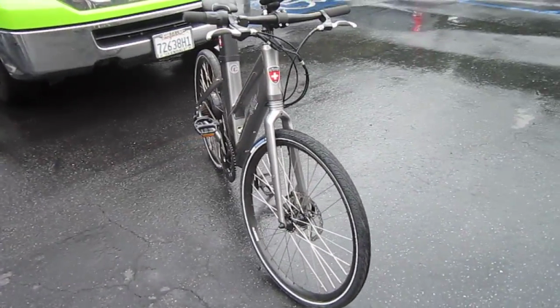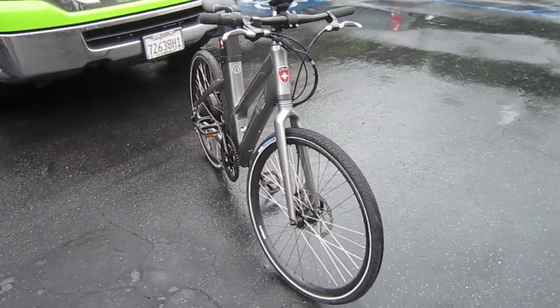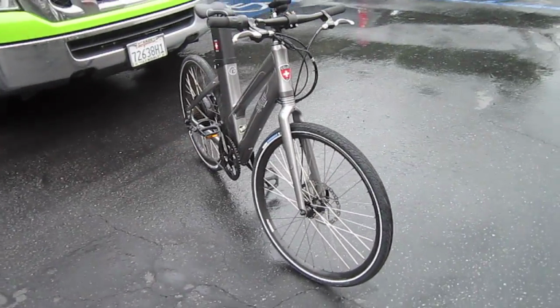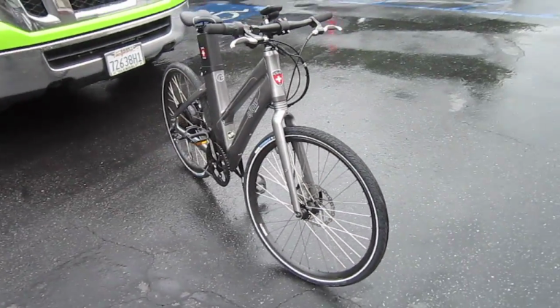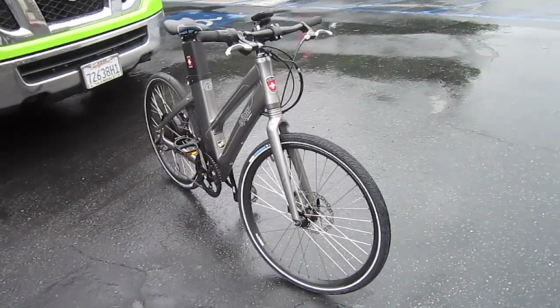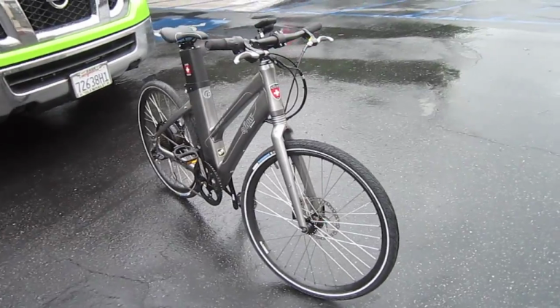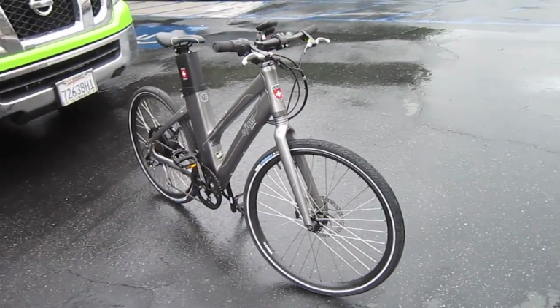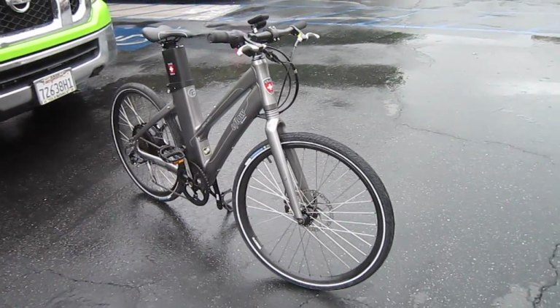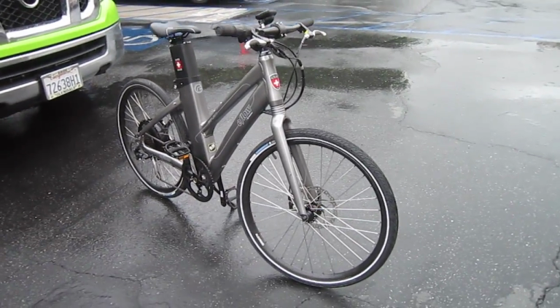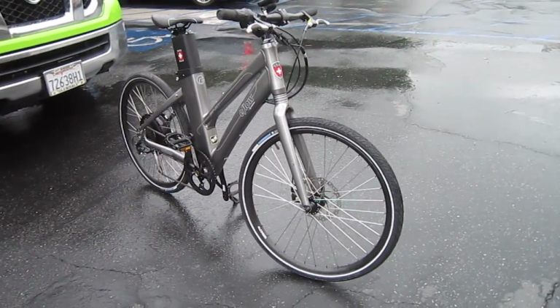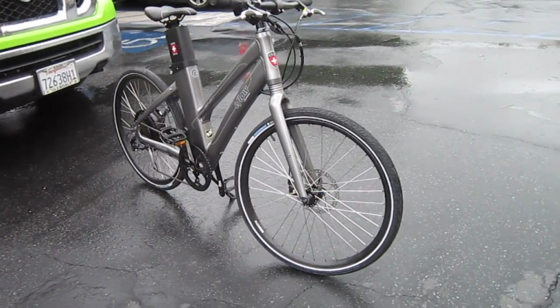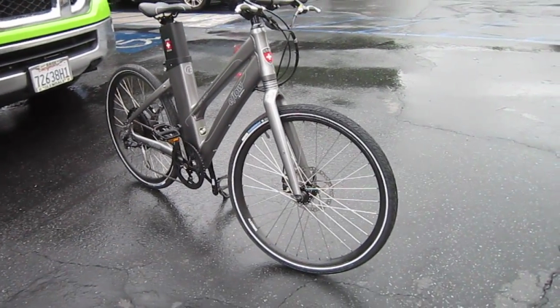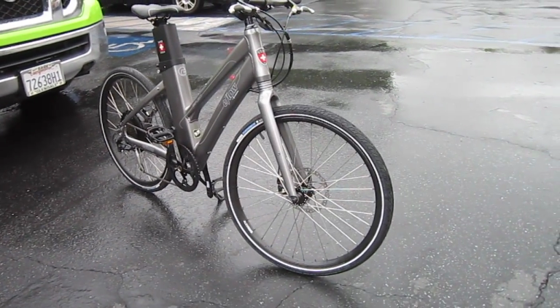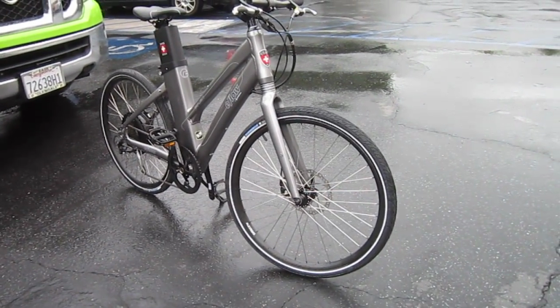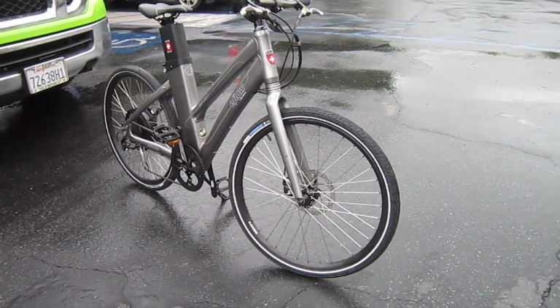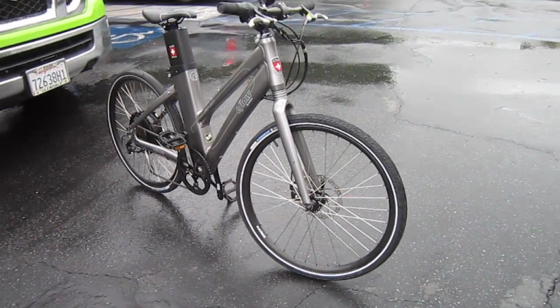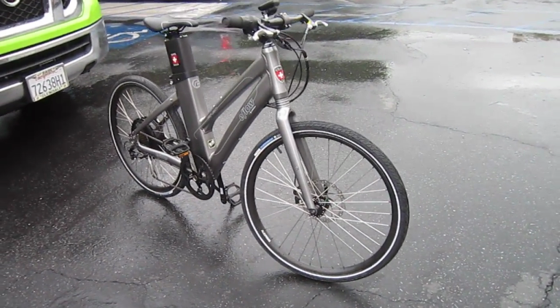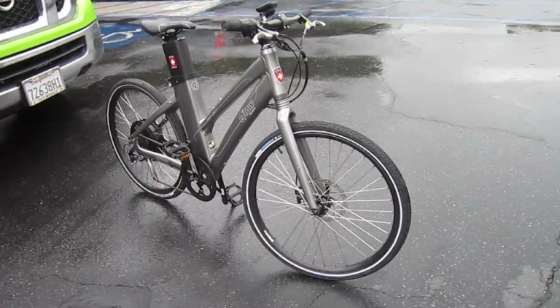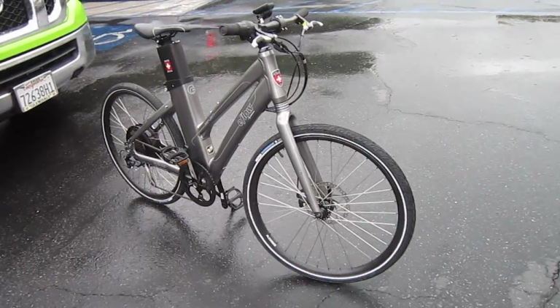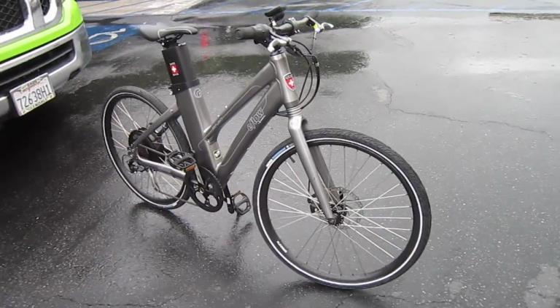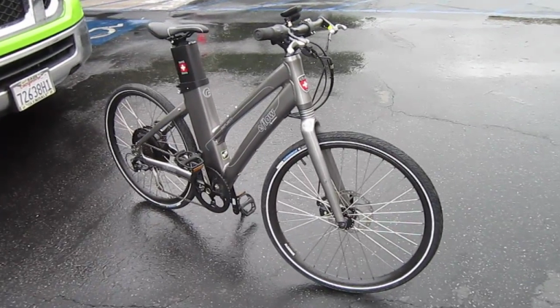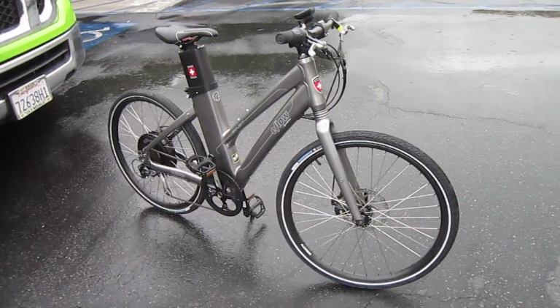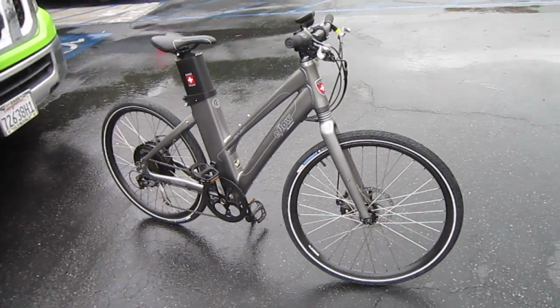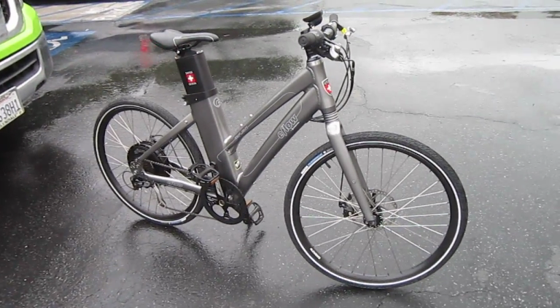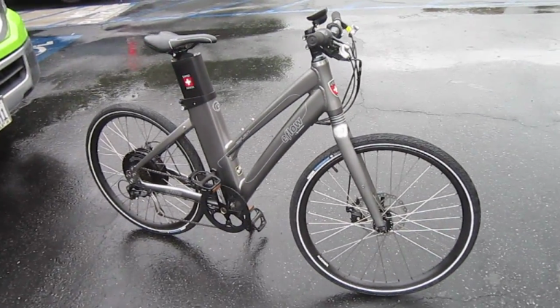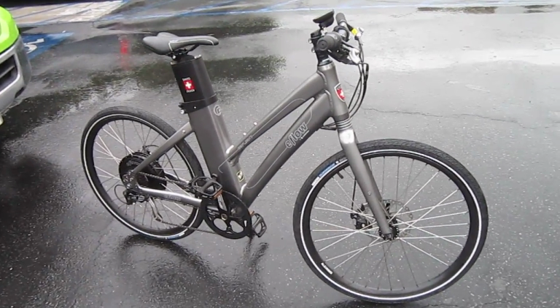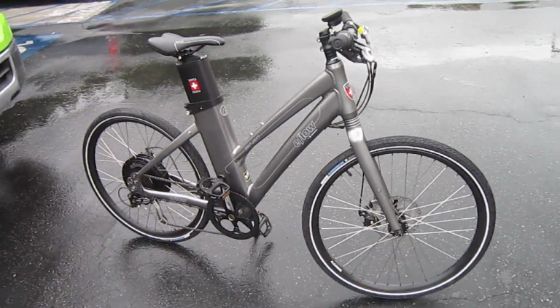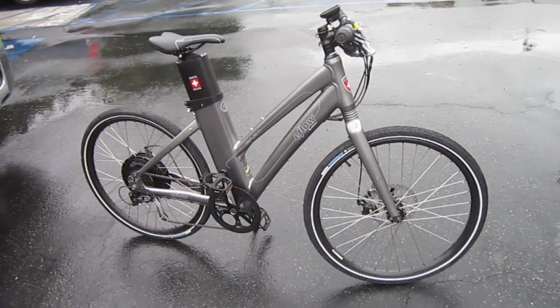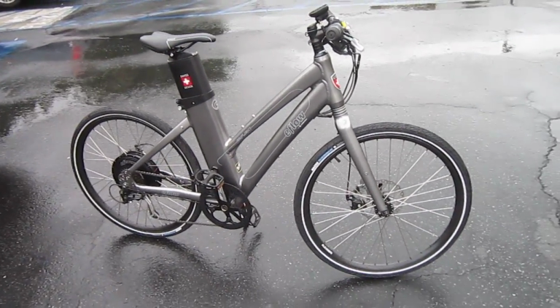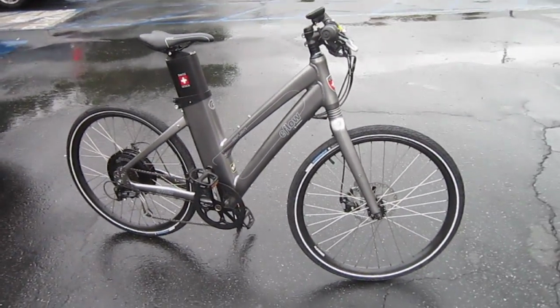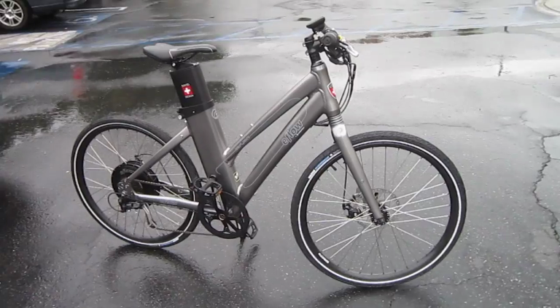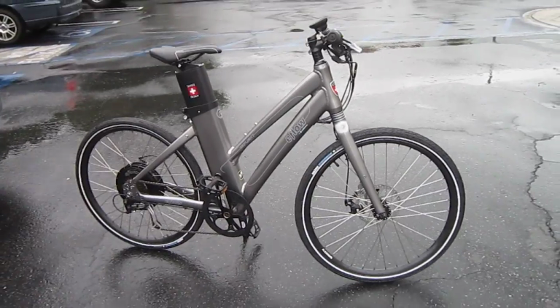So Curry brought out the E-Flow Lite to let people get a feel for what they have available. I did a bunch of write-ups on the E-Flow earlier in the year, and I think you really know how much I like it.